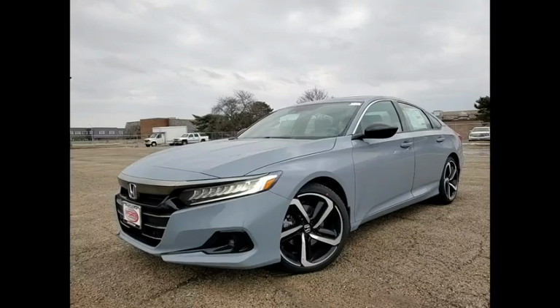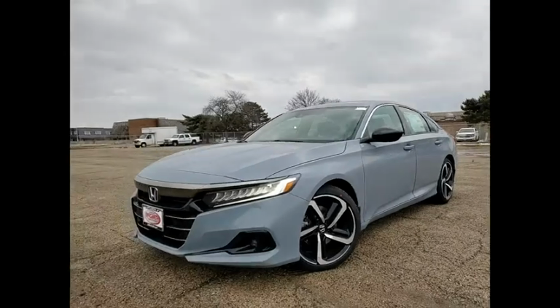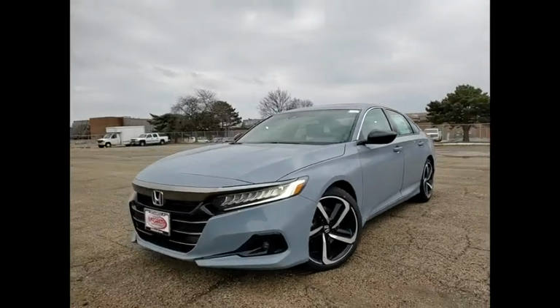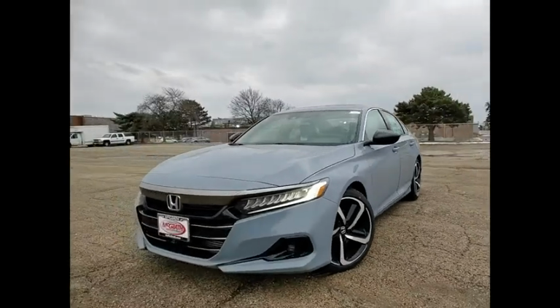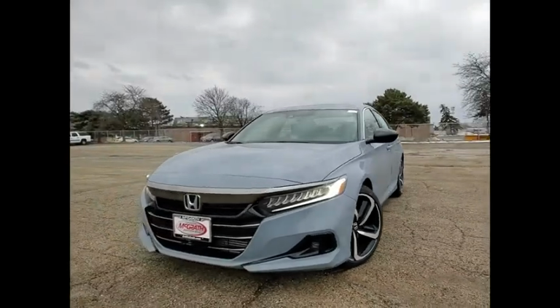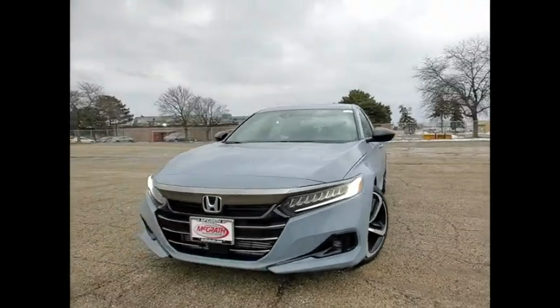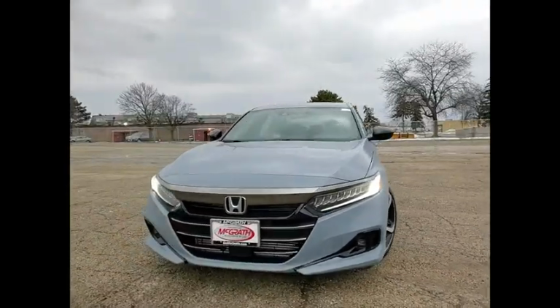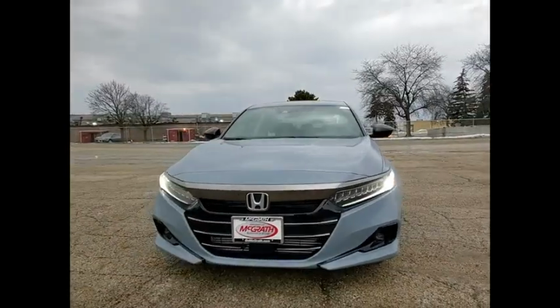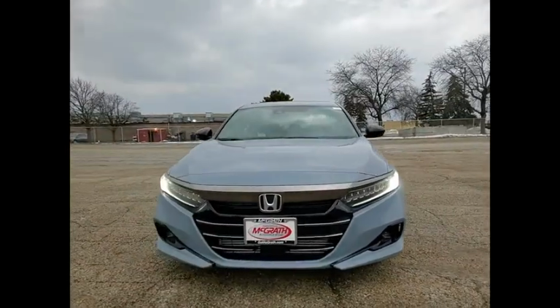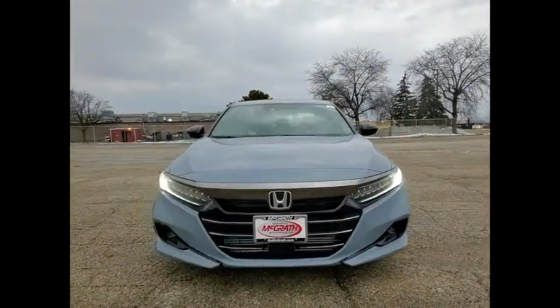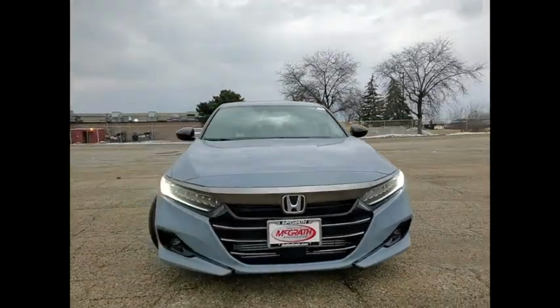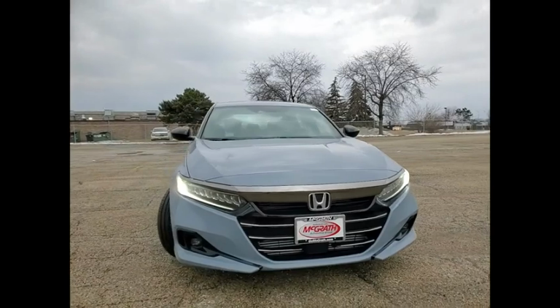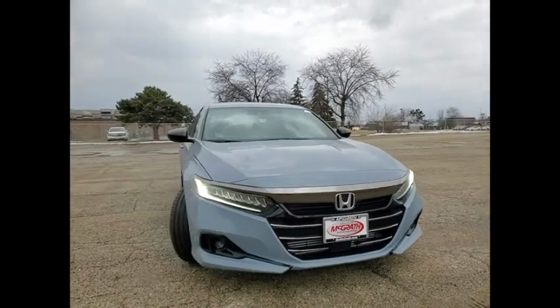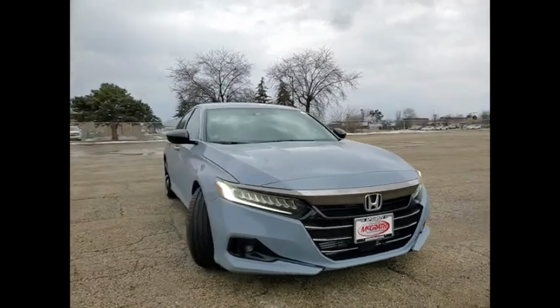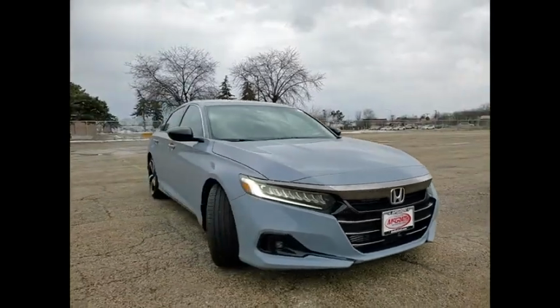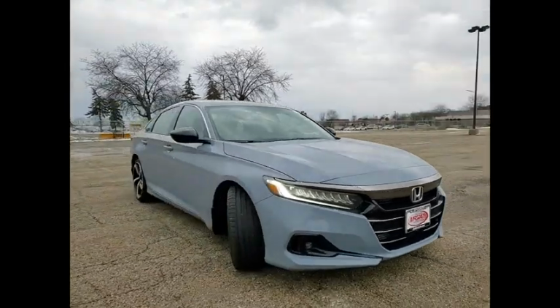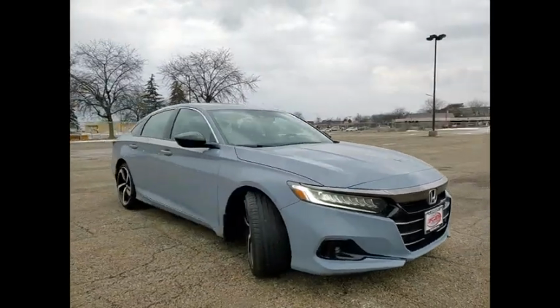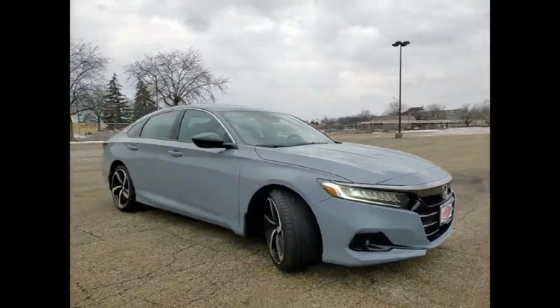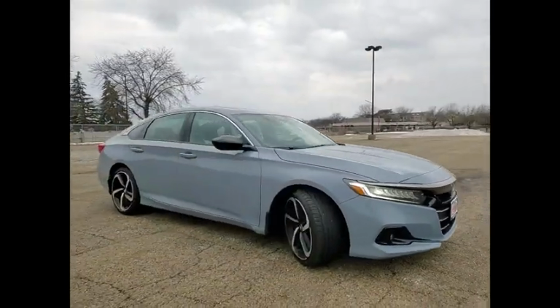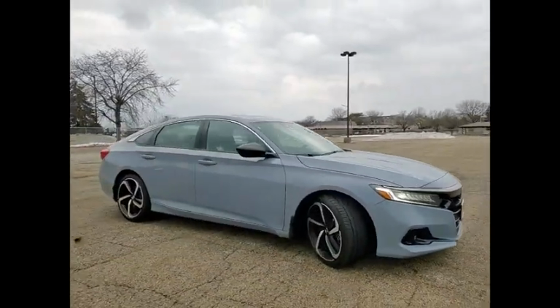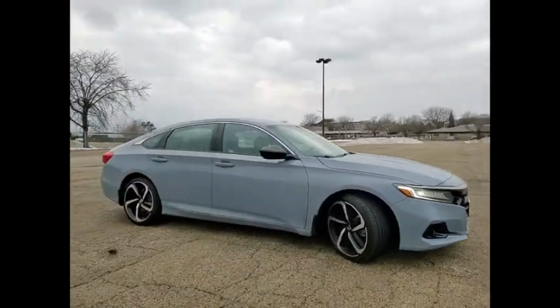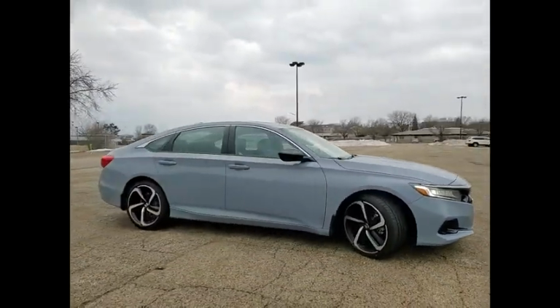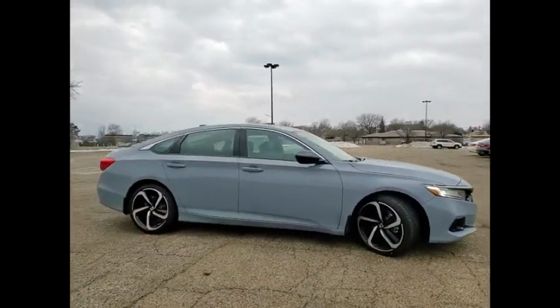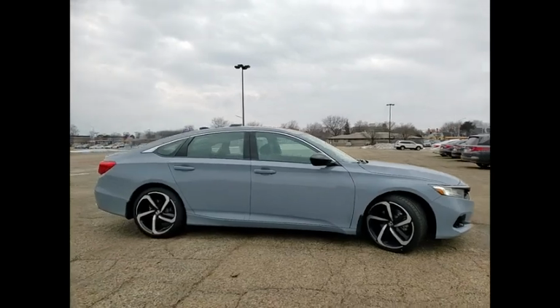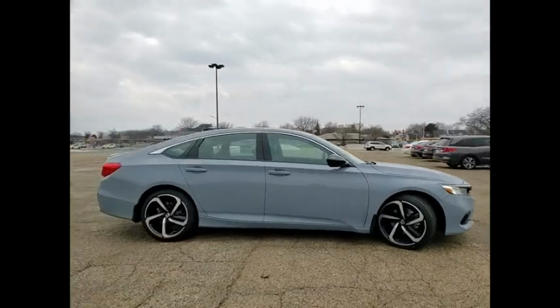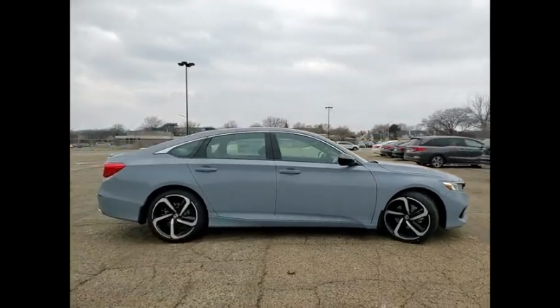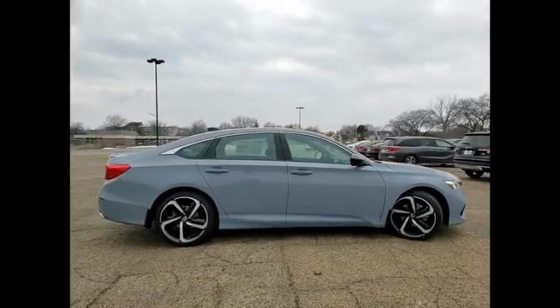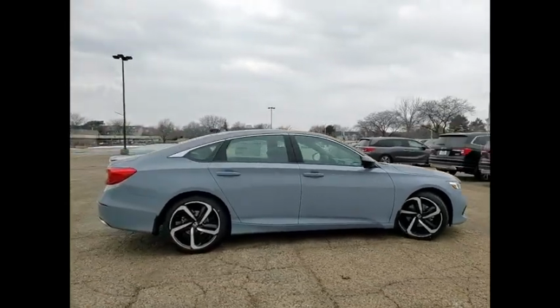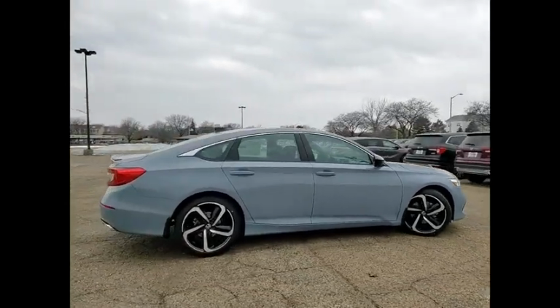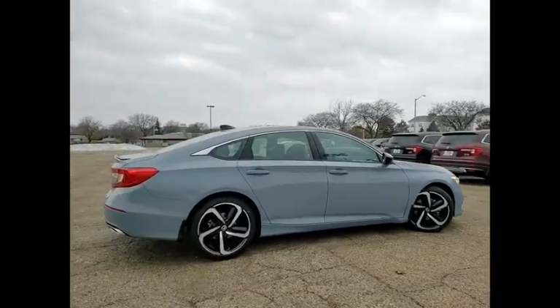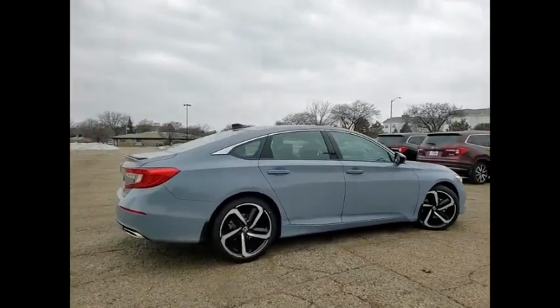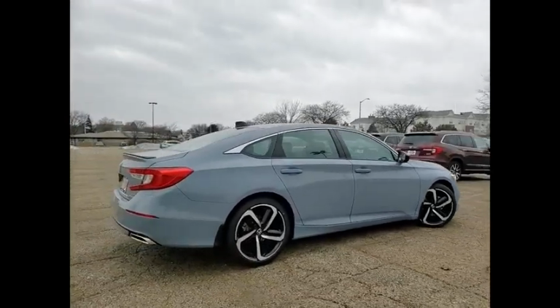Stop by and take a look at the 2022 Accord. Ingeniously simple, yet overflowing with luxury and technological creativity. All that and more in the Accord. Here are some of this vehicle's great options.